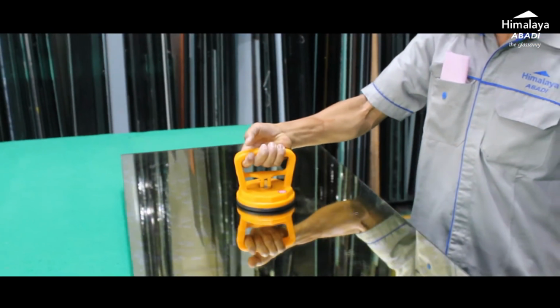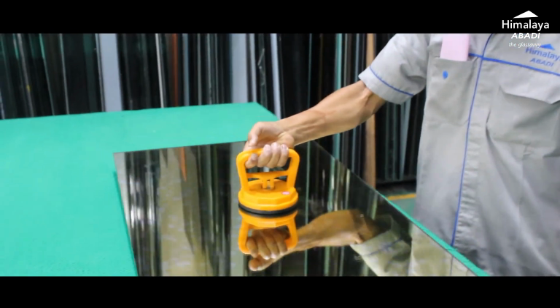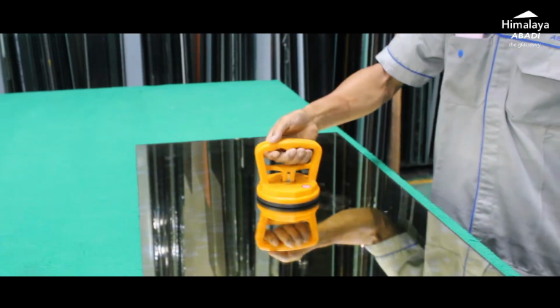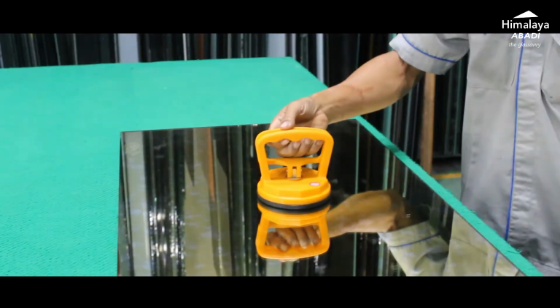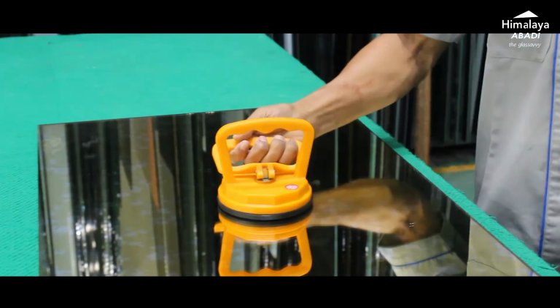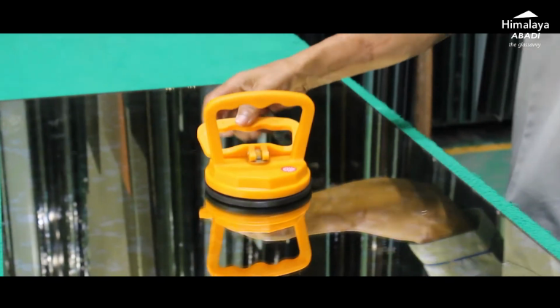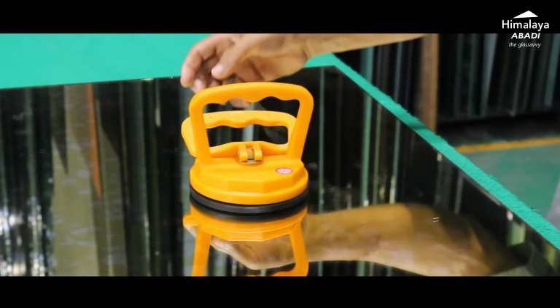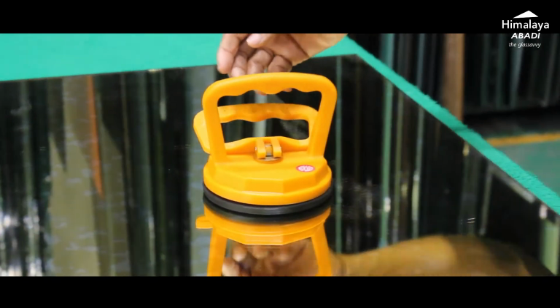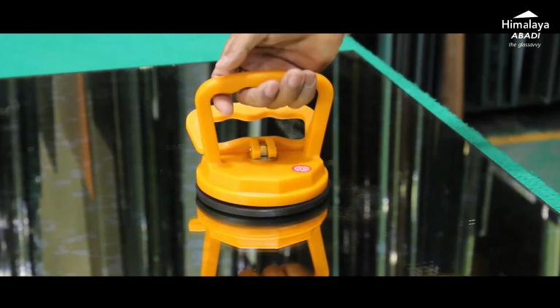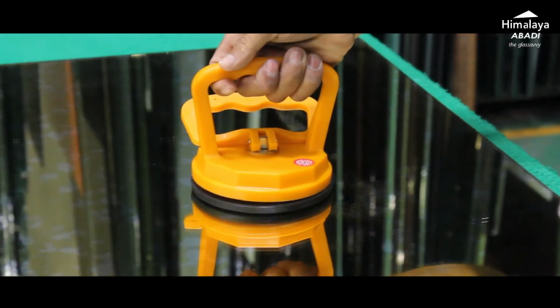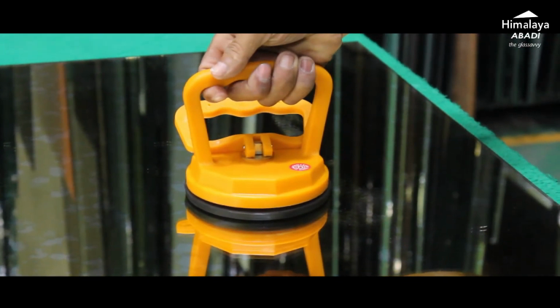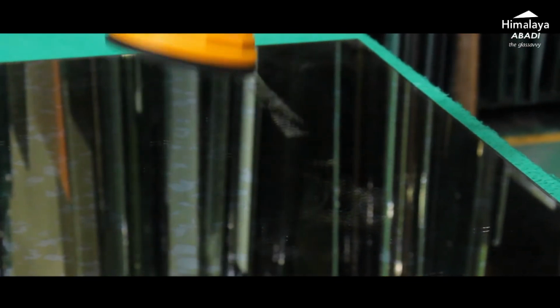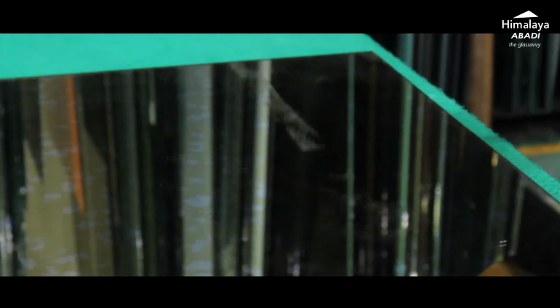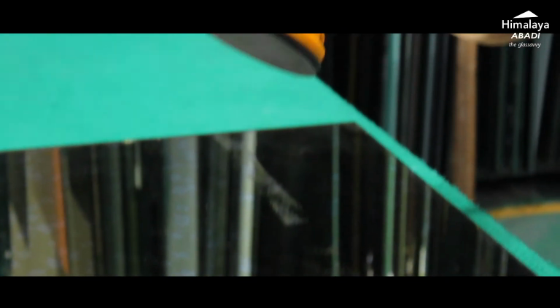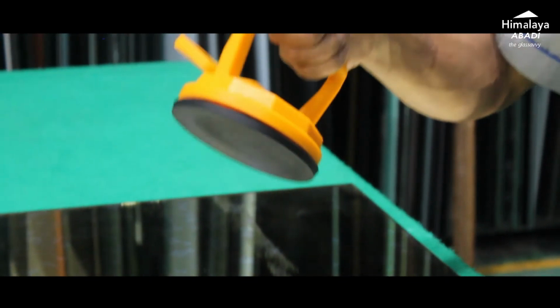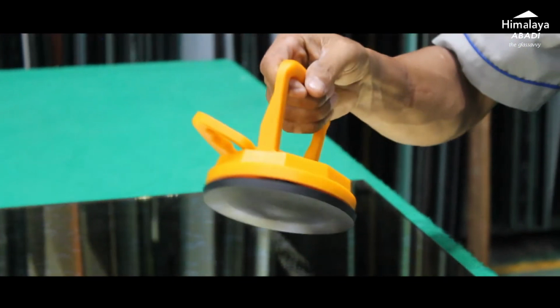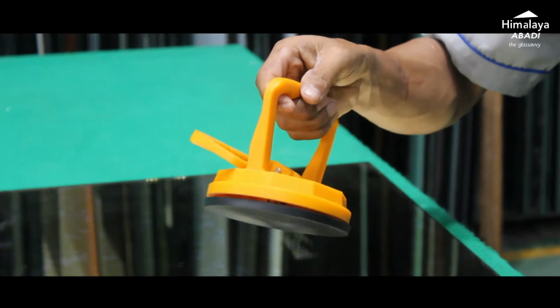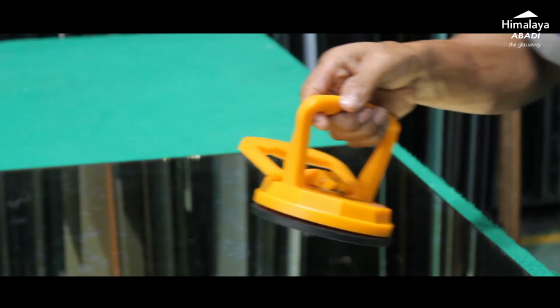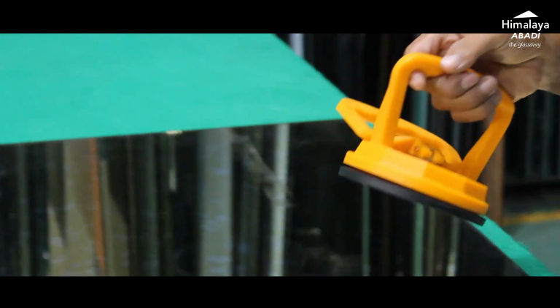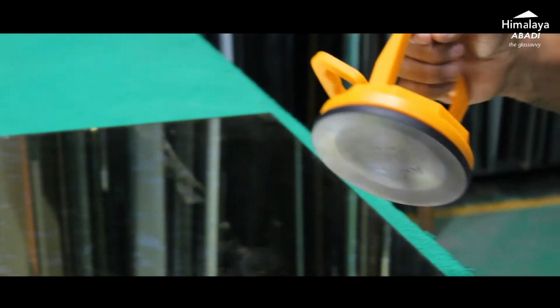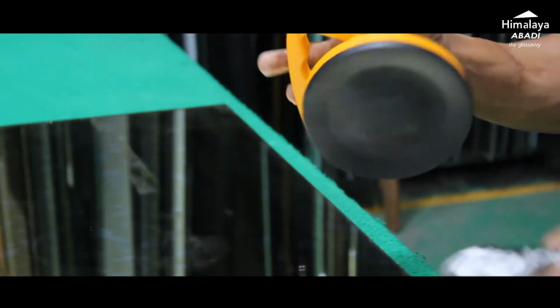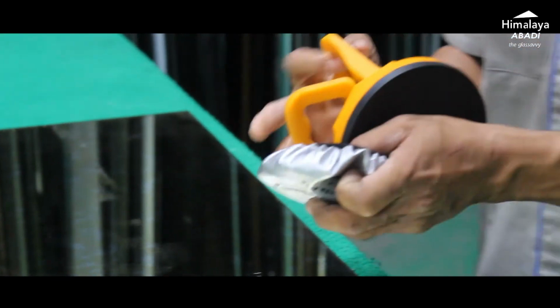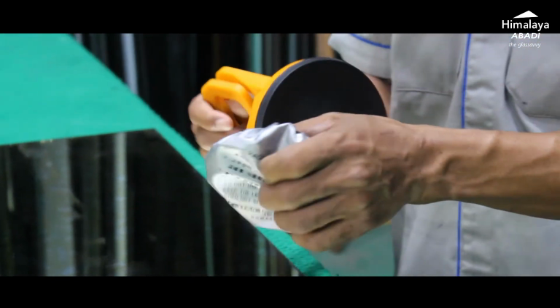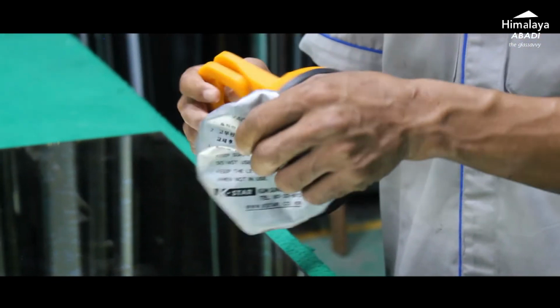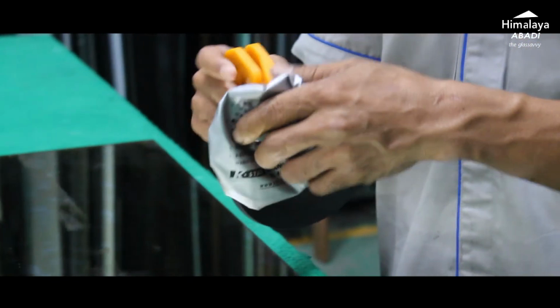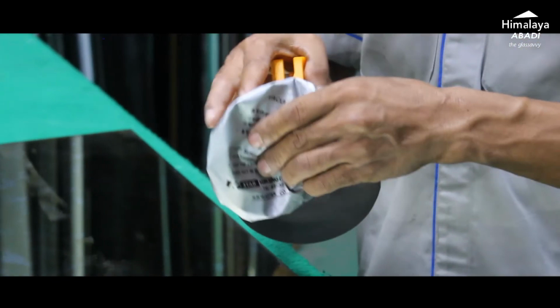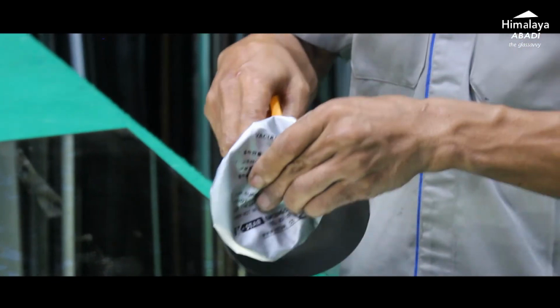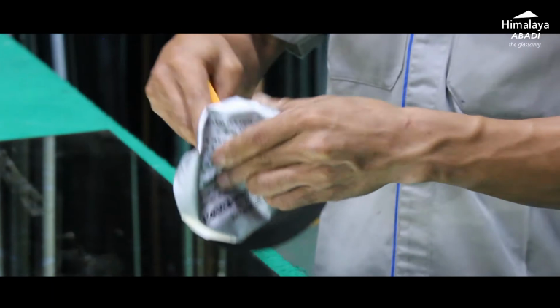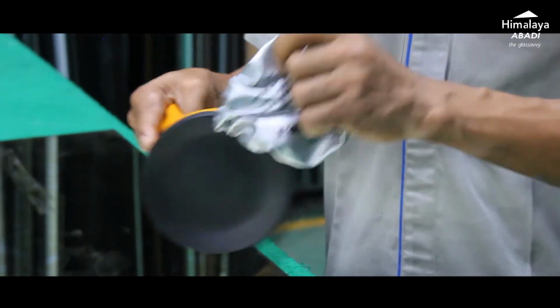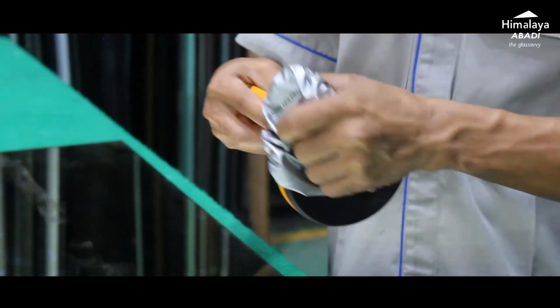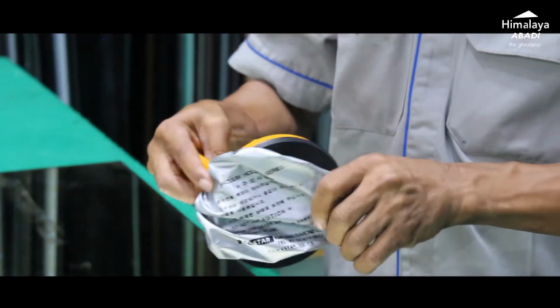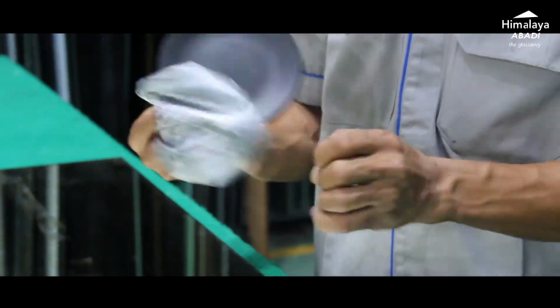After that, we remove the cop. Simply open the lever to deactivate the suction feature, and then detach the cop from the glass. Don't forget to cover it again to maintain its lifespan.